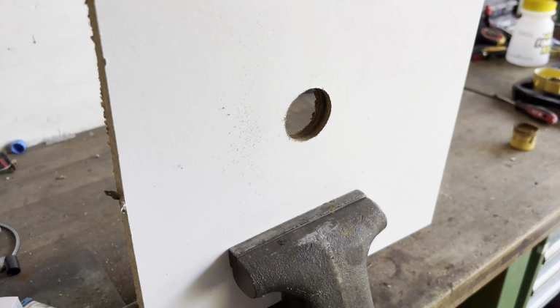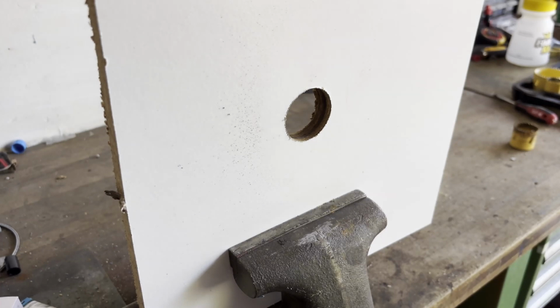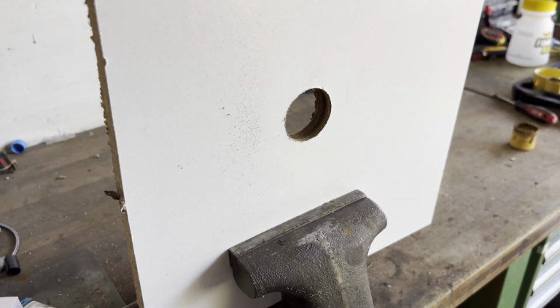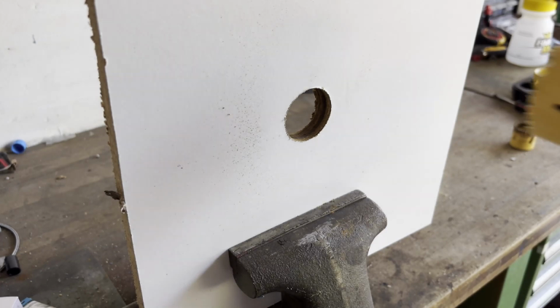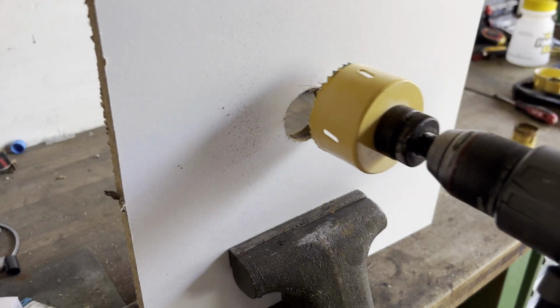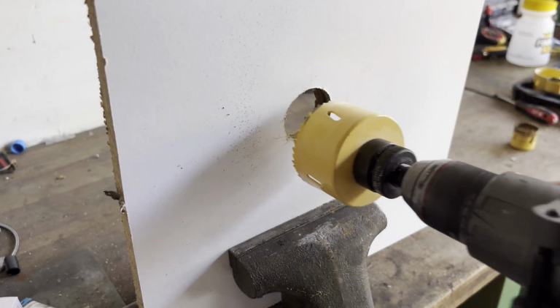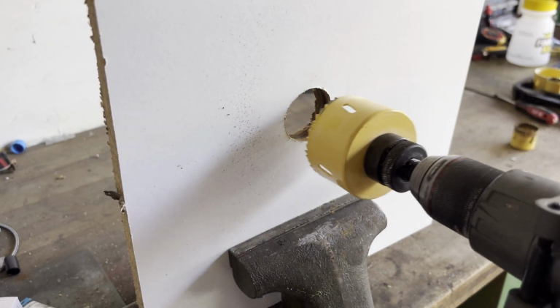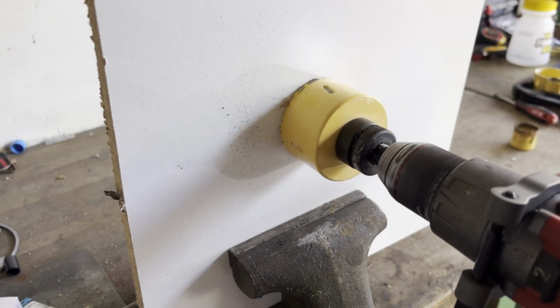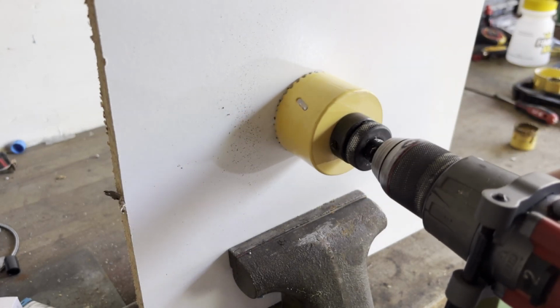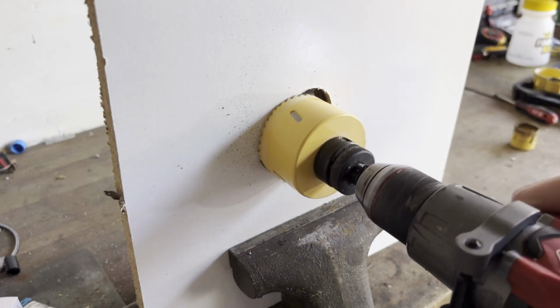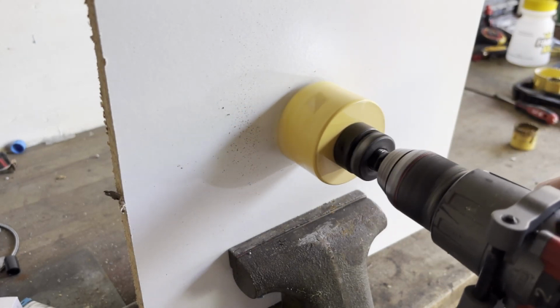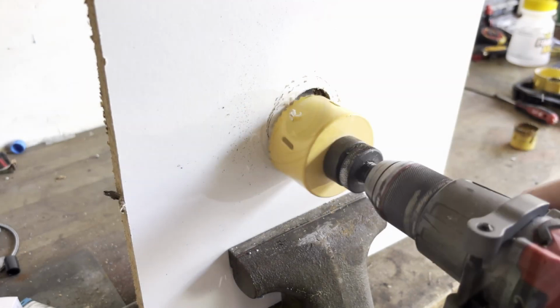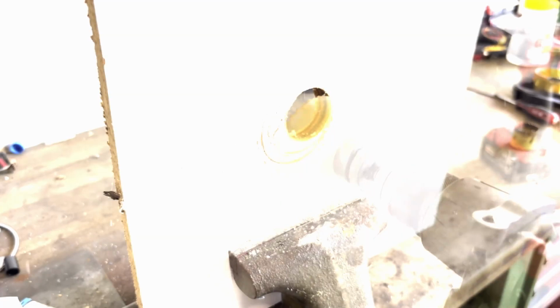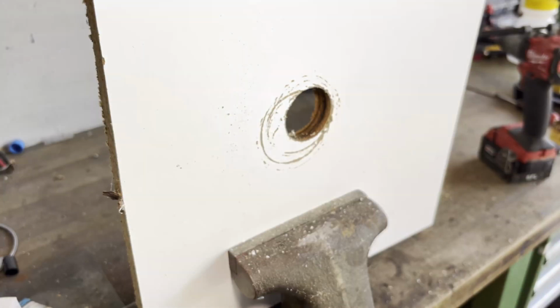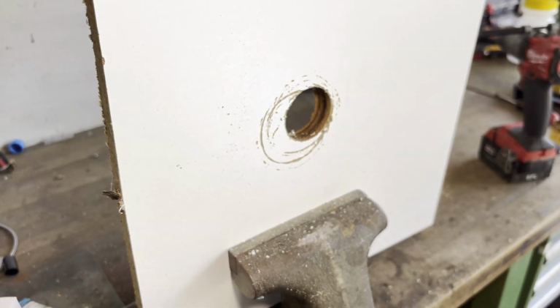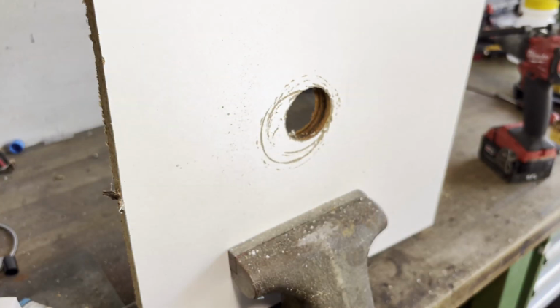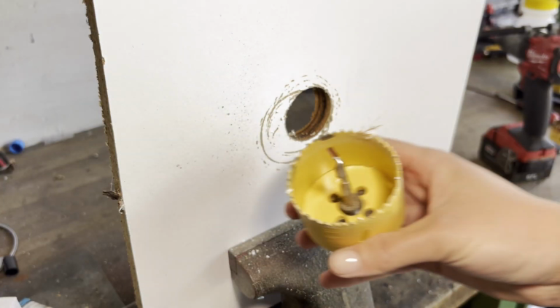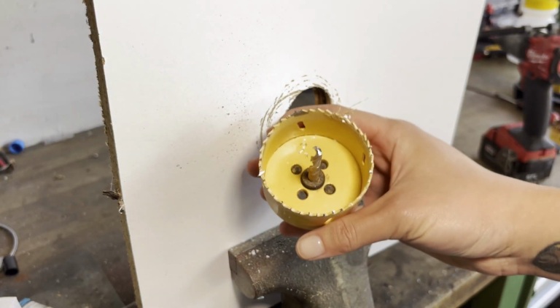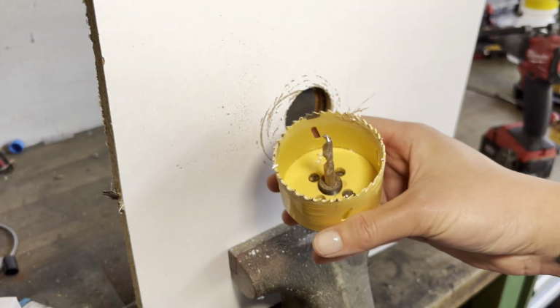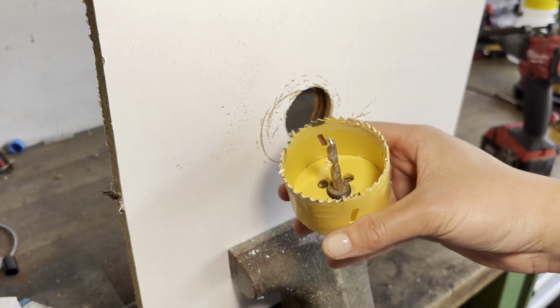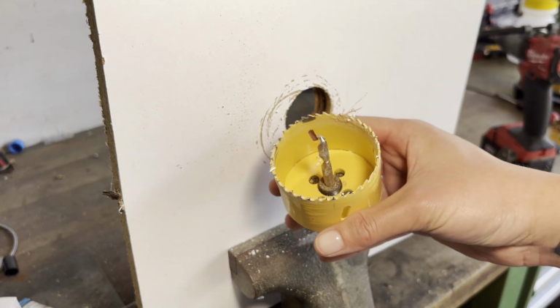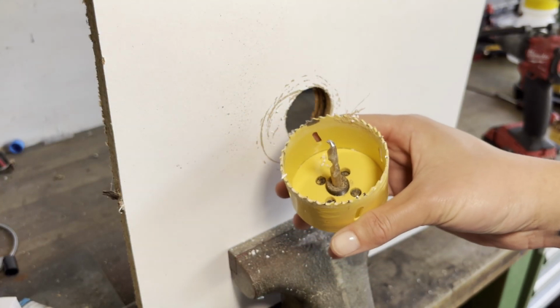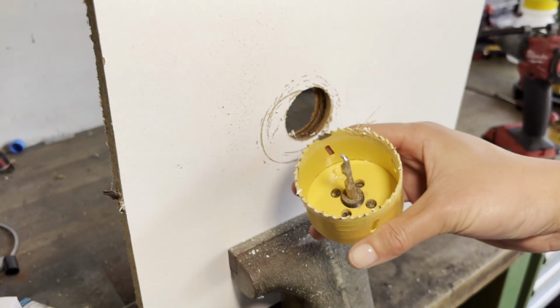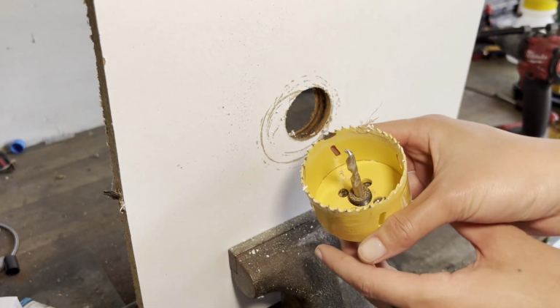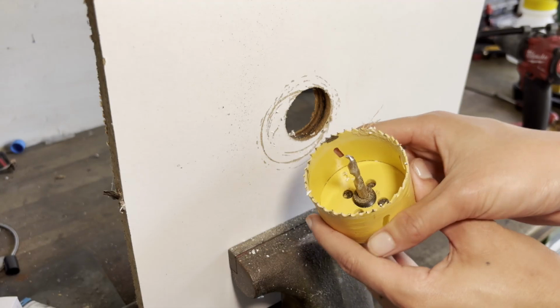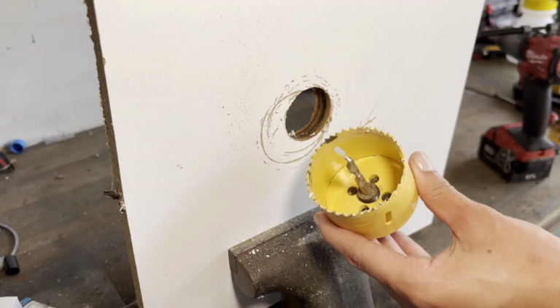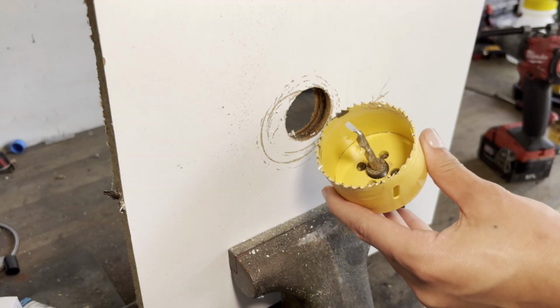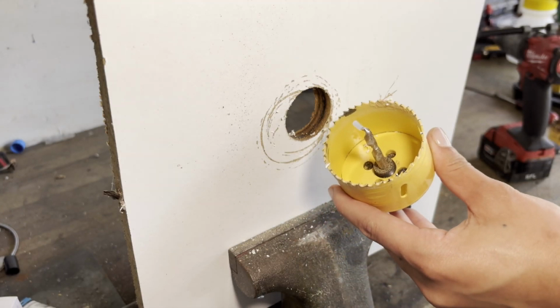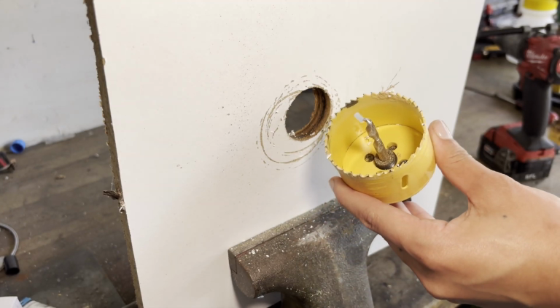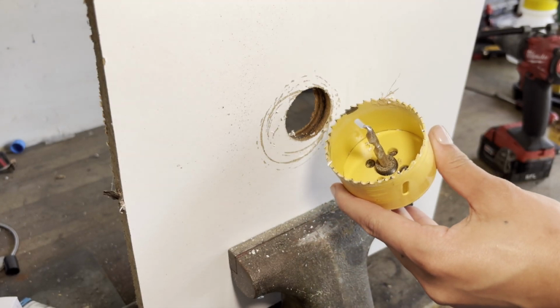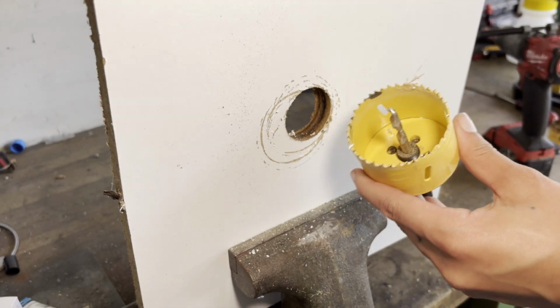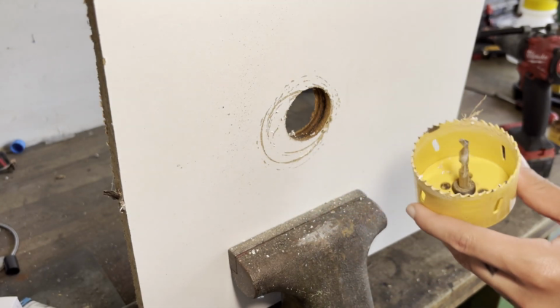If you need to enlarge an existing hole using a hole saw, you'll probably find that the bit slips around a lot. This is because hole saws rely on that center pilot bit to keep themselves centered, and when you're enlarging an existing hole, there's nothing for that pilot bit to grab onto.